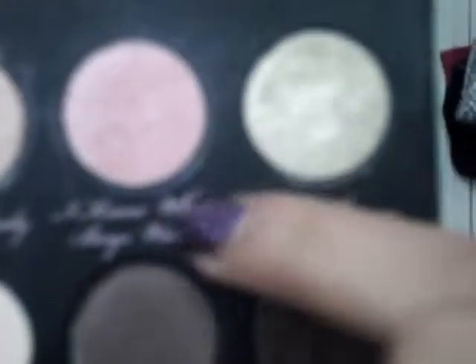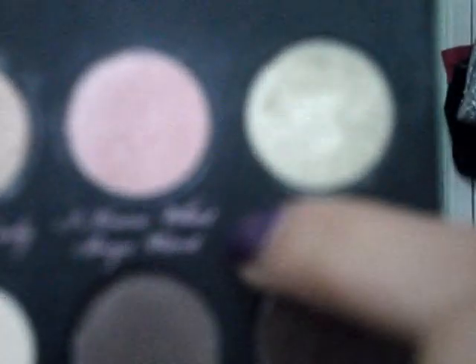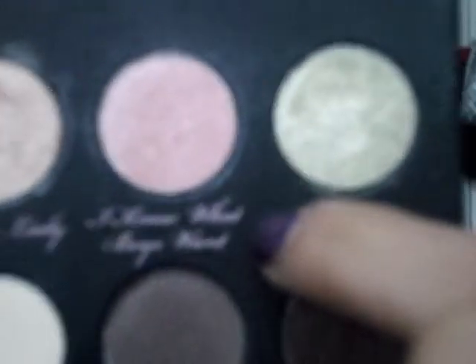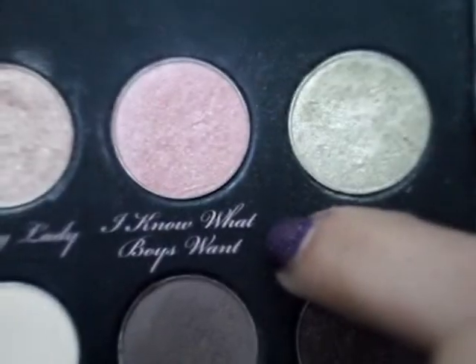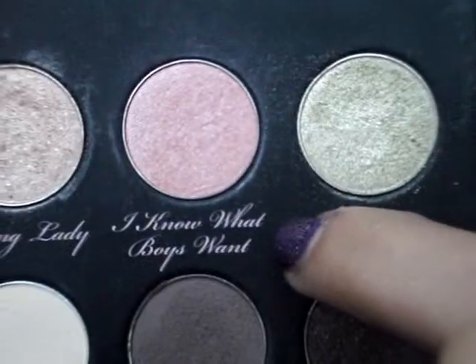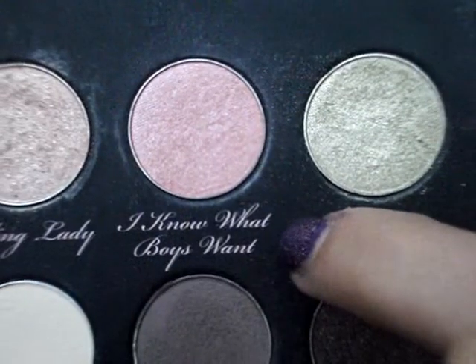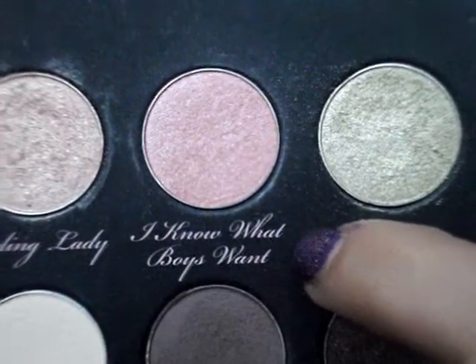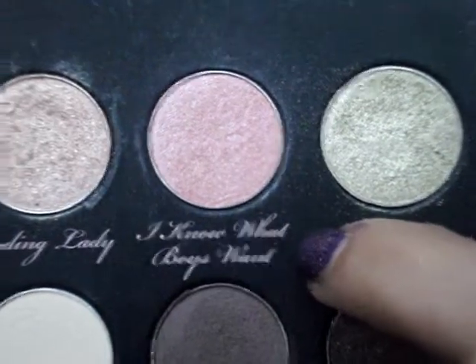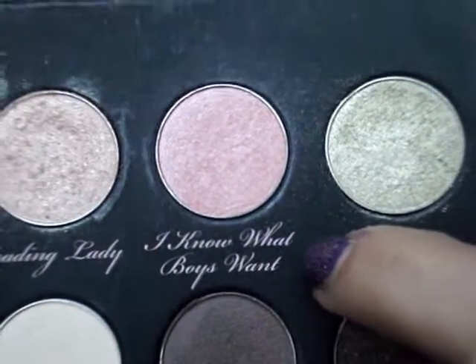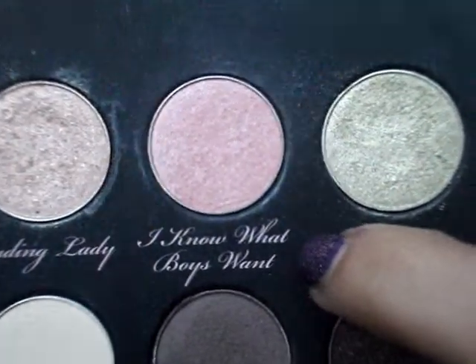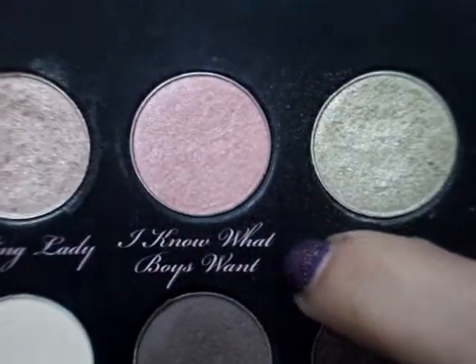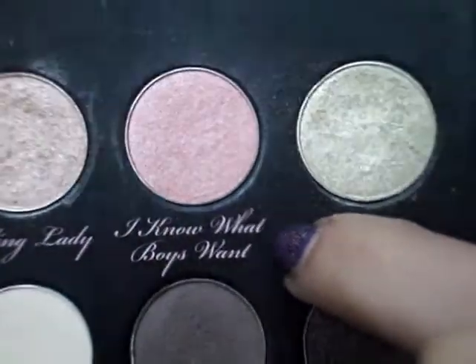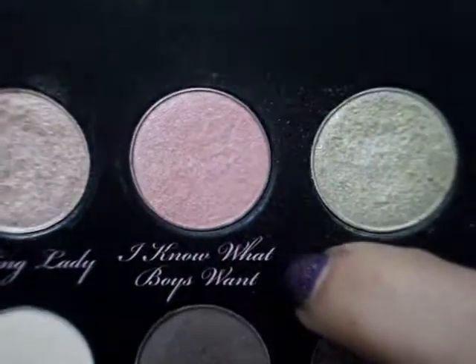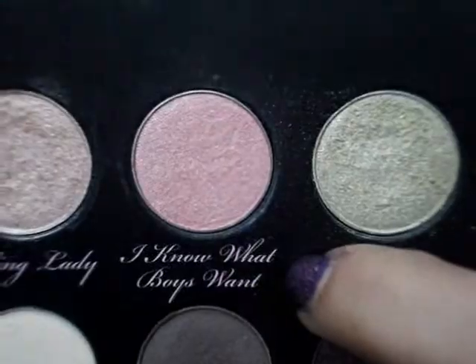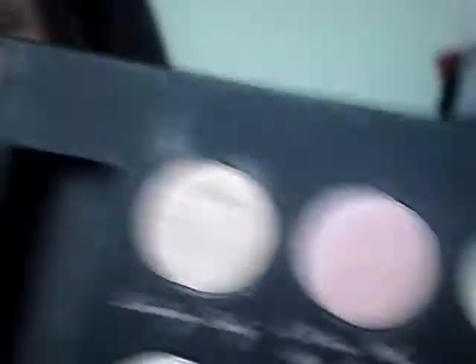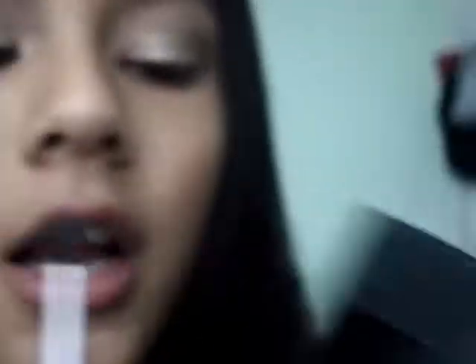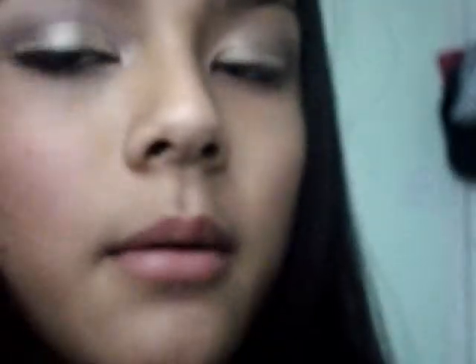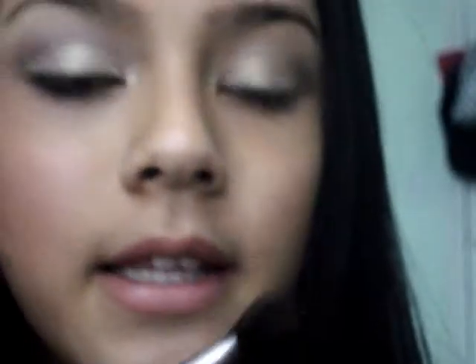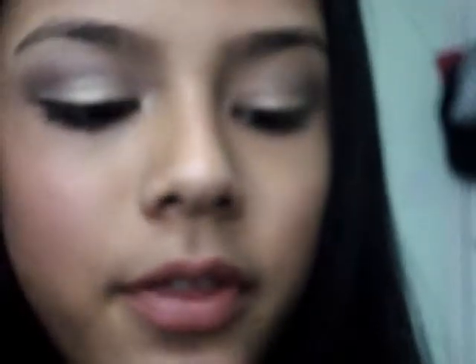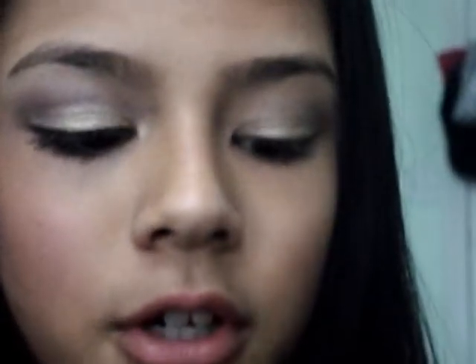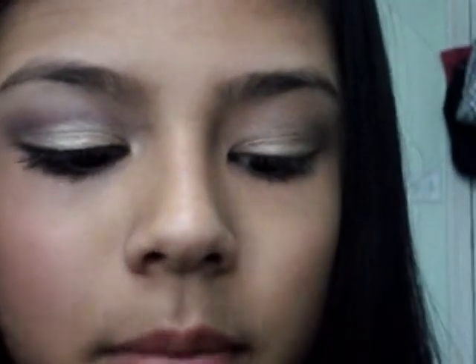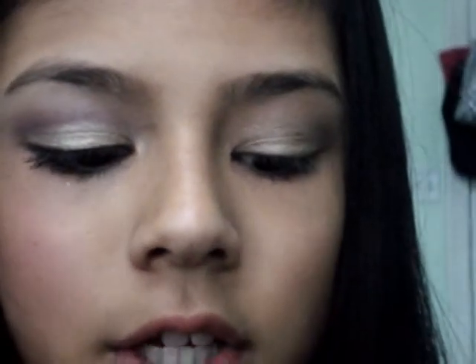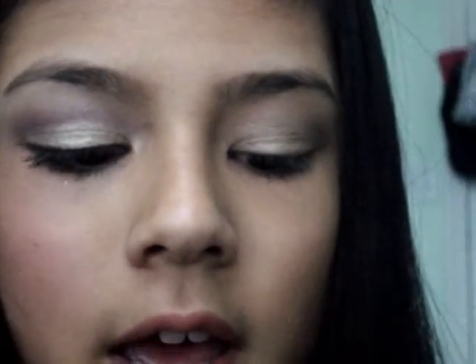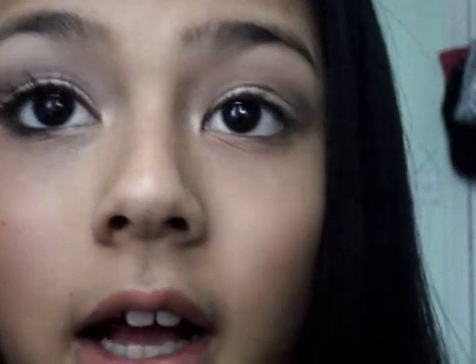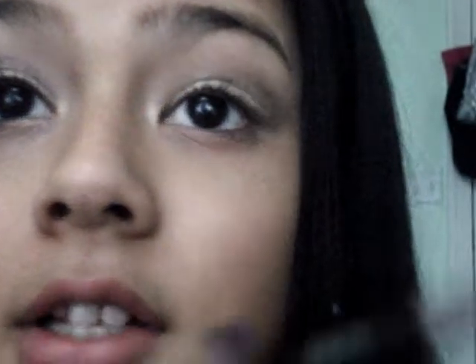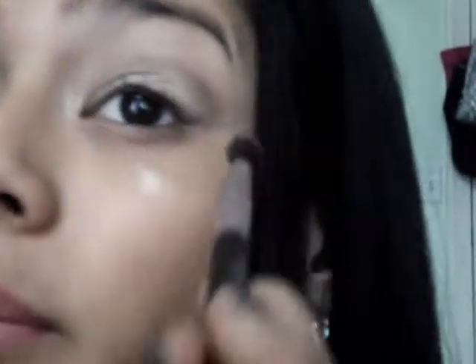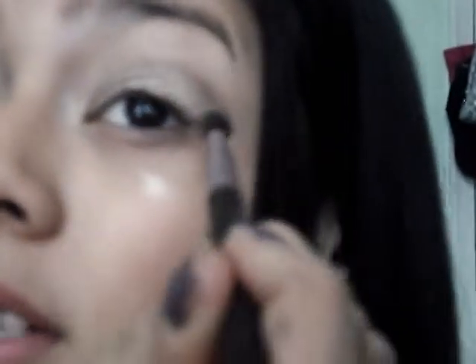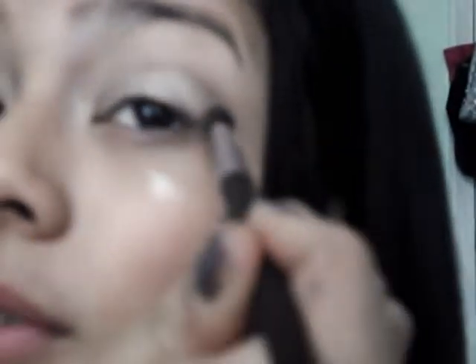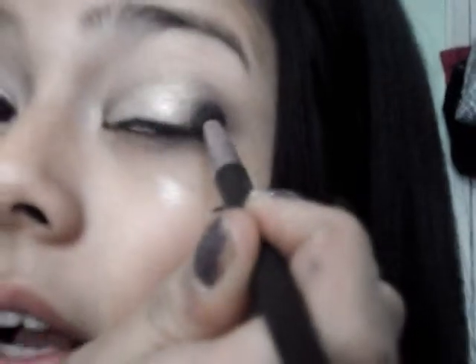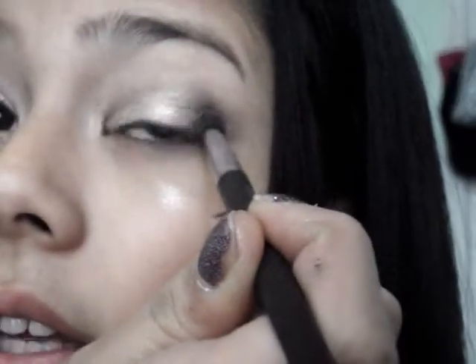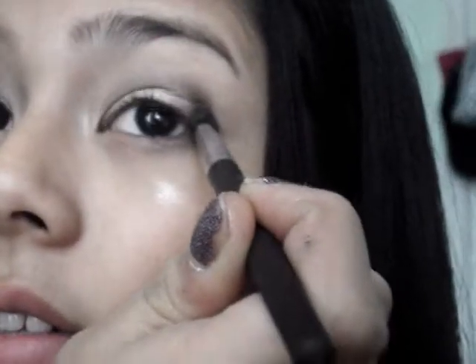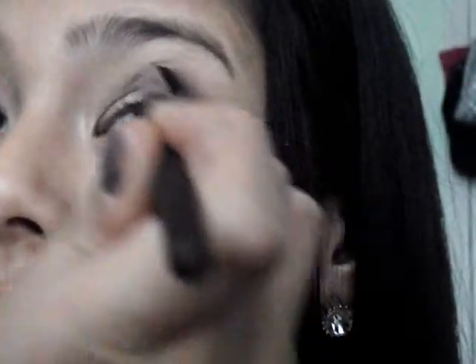Now taking I Know What Boys Wants, which is just a light shimmery pink color, I'm going to take that with a thin crease brush and kind of sweep this directly into the crease.